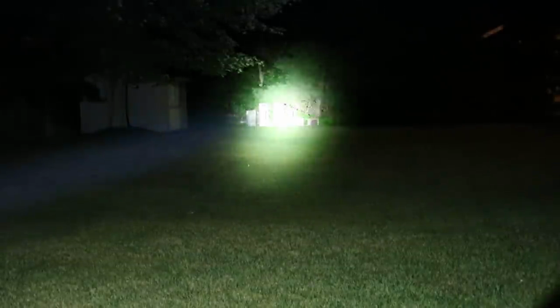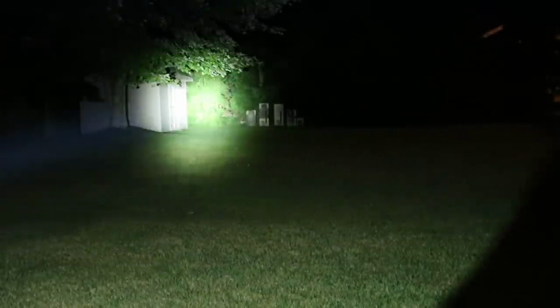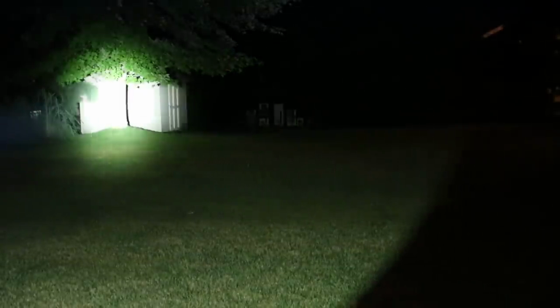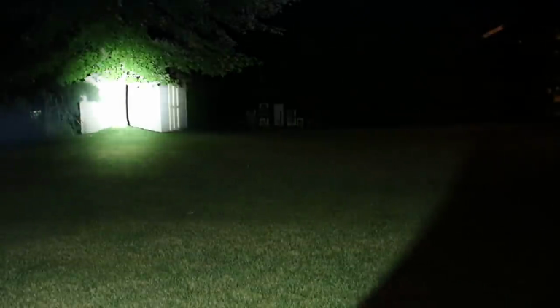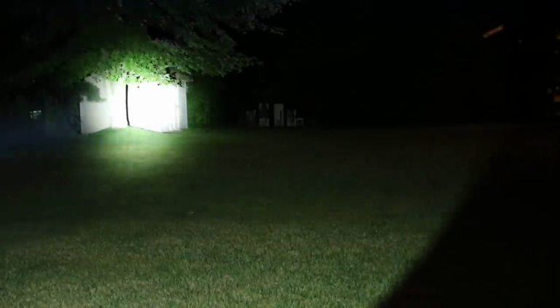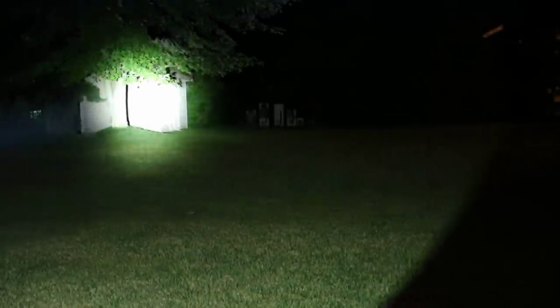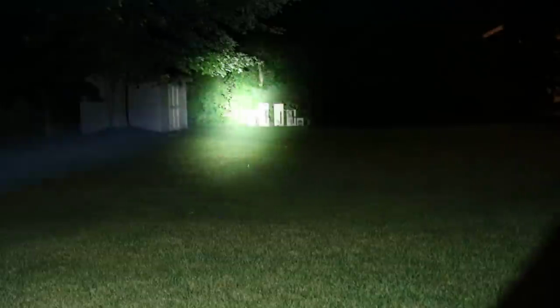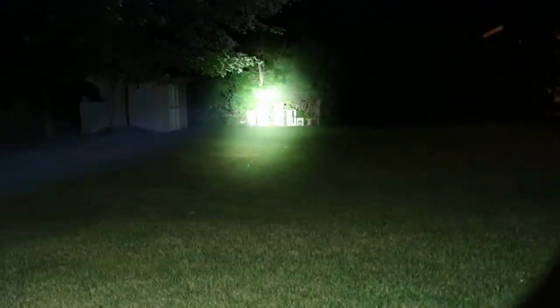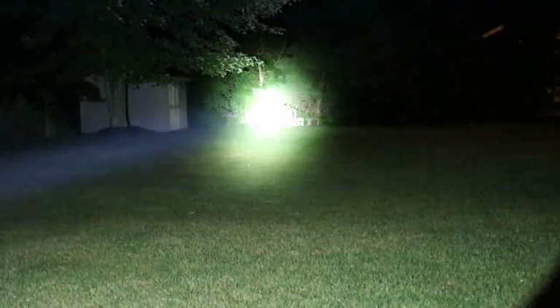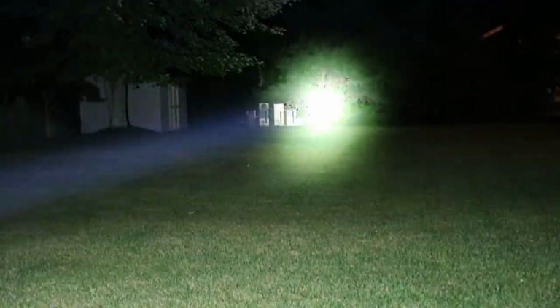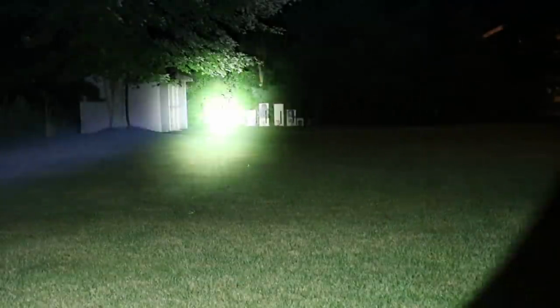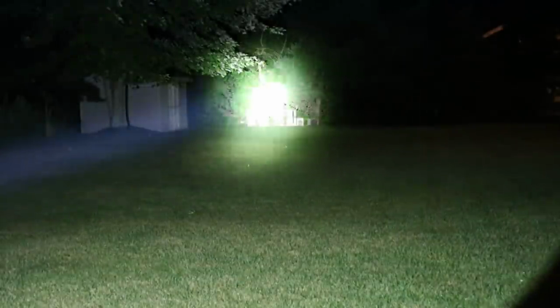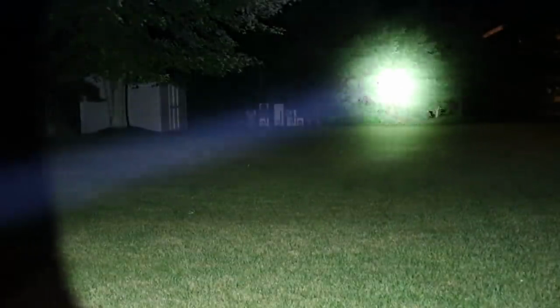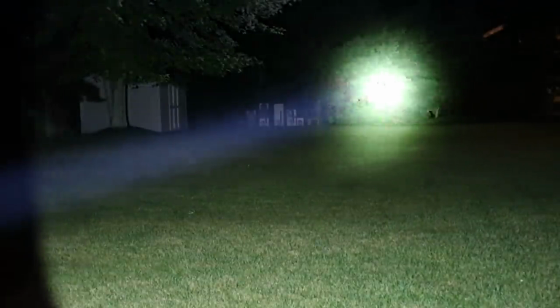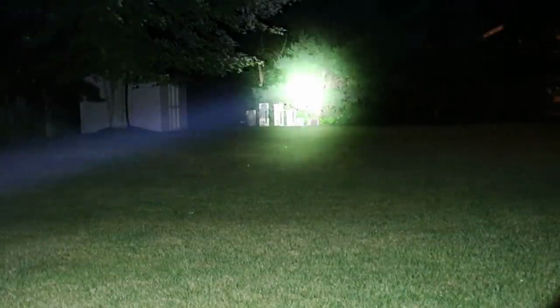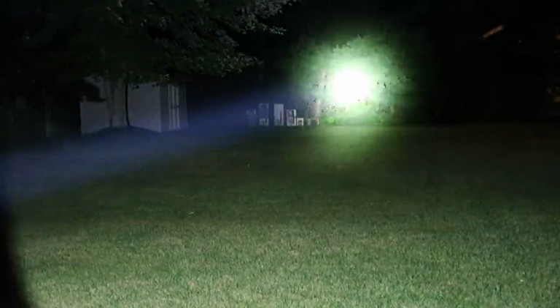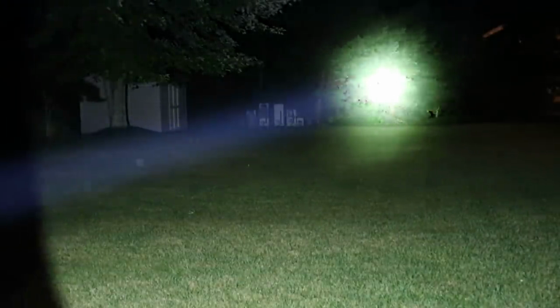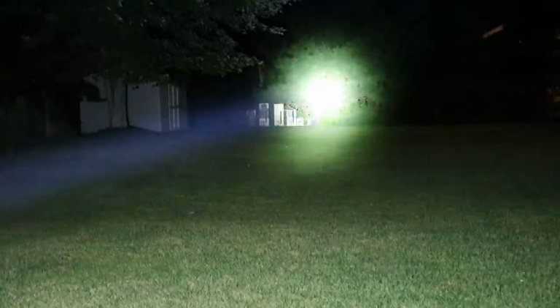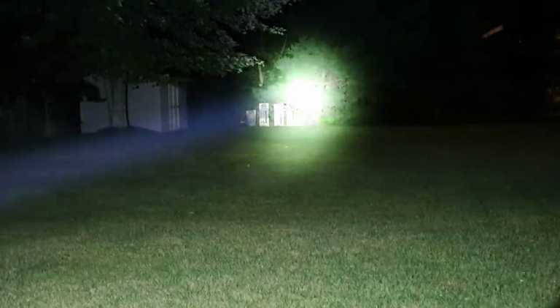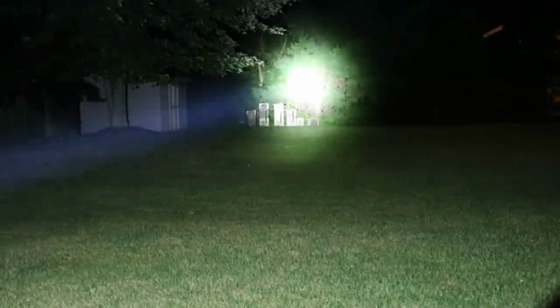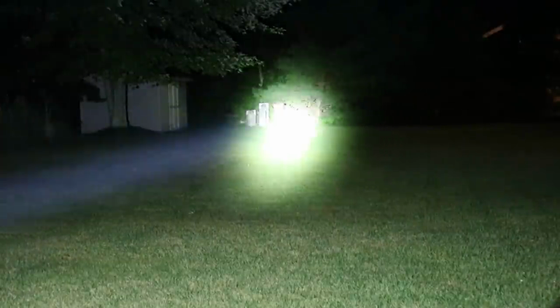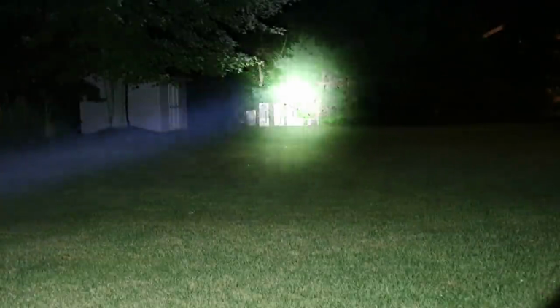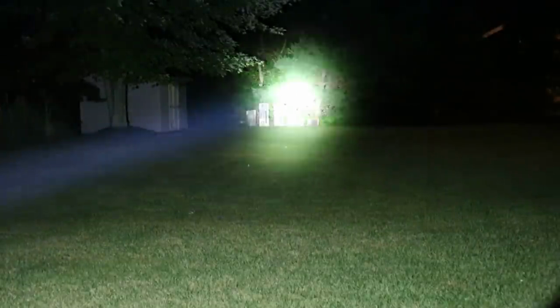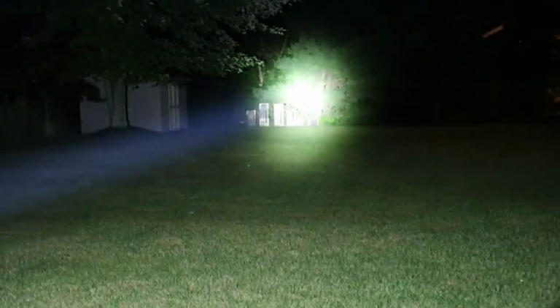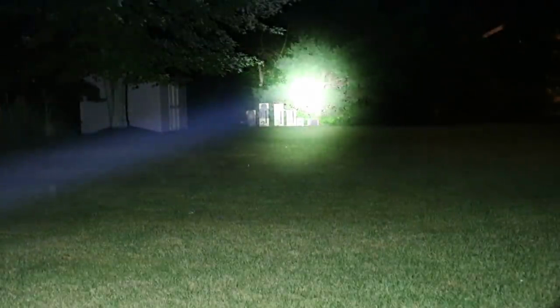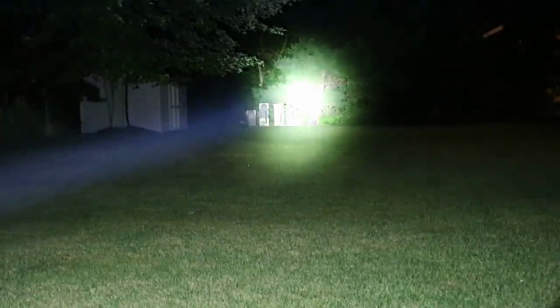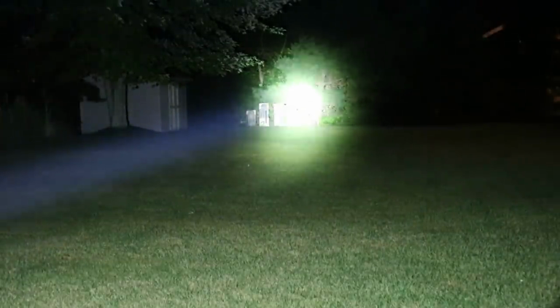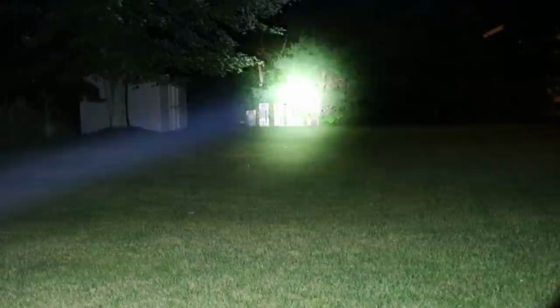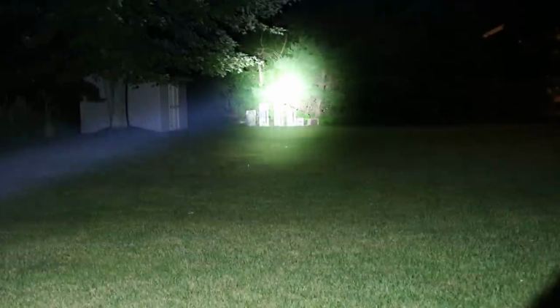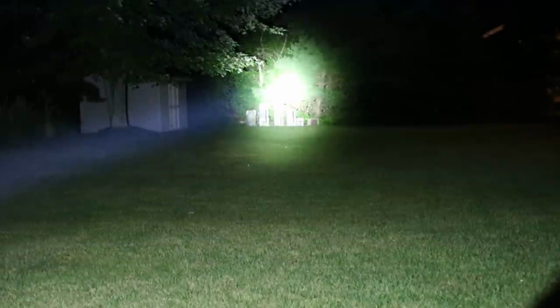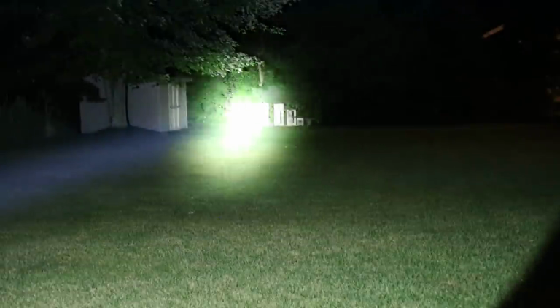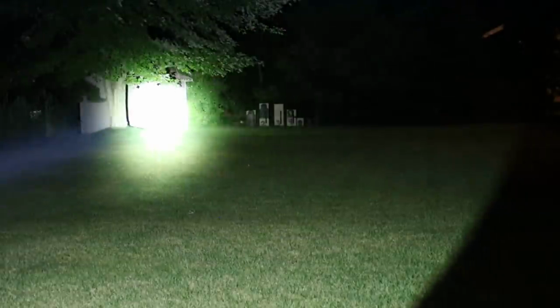And this is not even the brightest setting. This is literally like shooting sun in someone's face. And then that is the brightest setting right there. You can see how far I can light up — I can see people clearly probably four or five trees back through this brush. This light is insane.